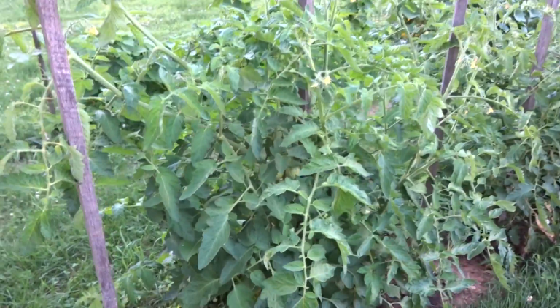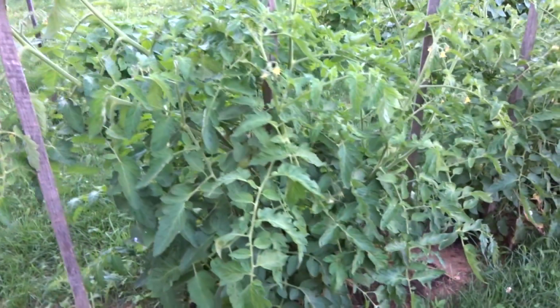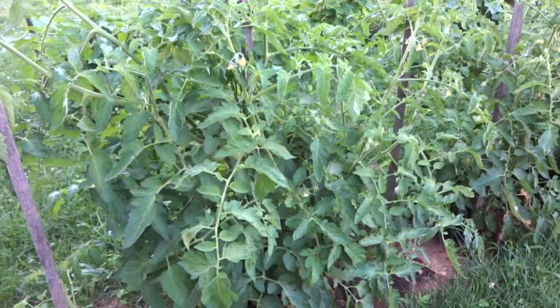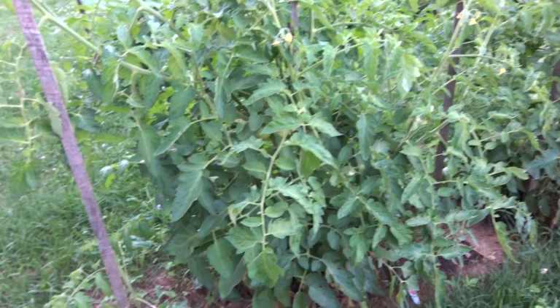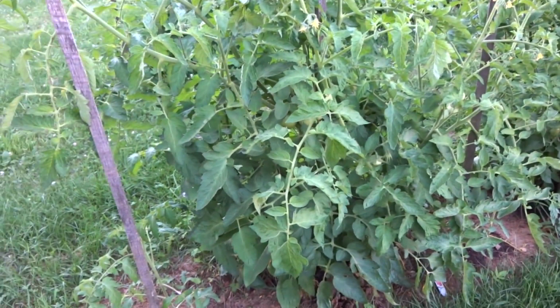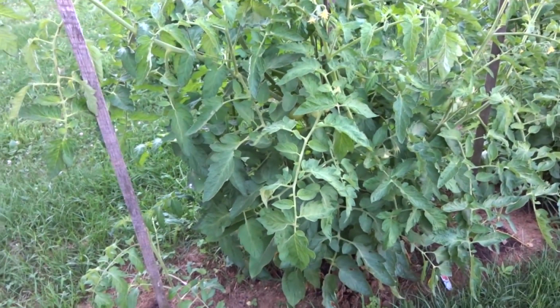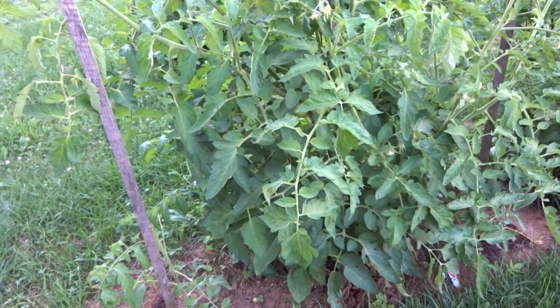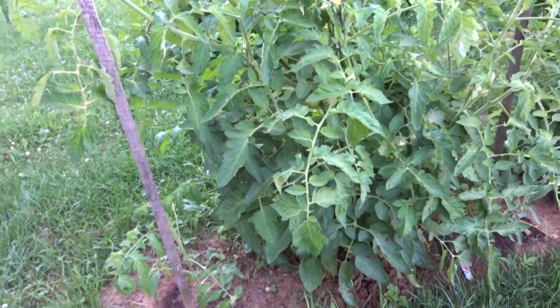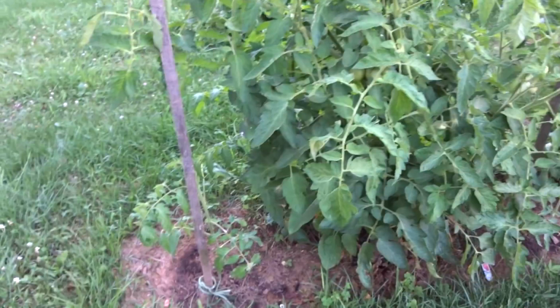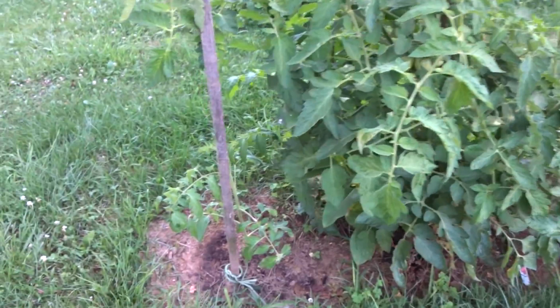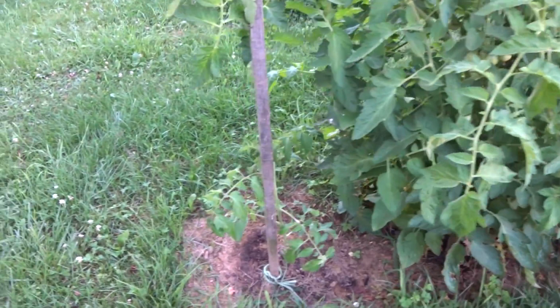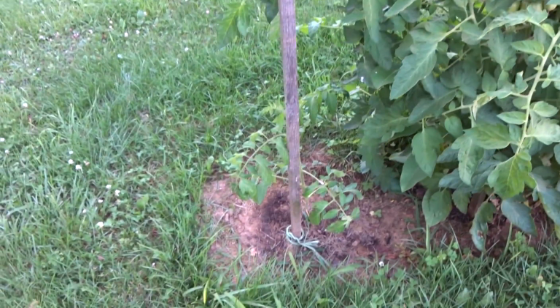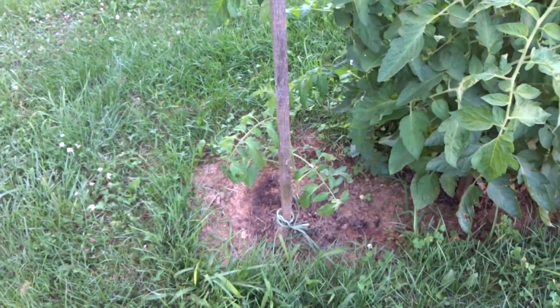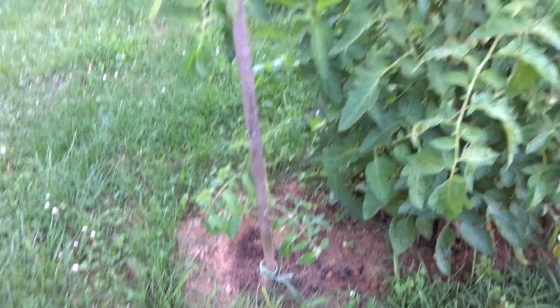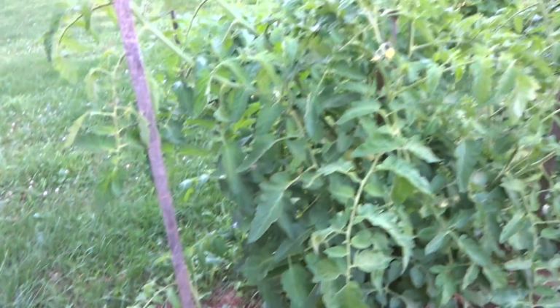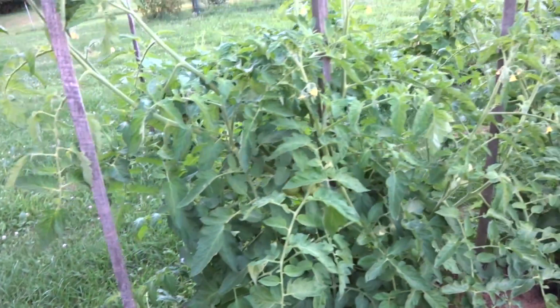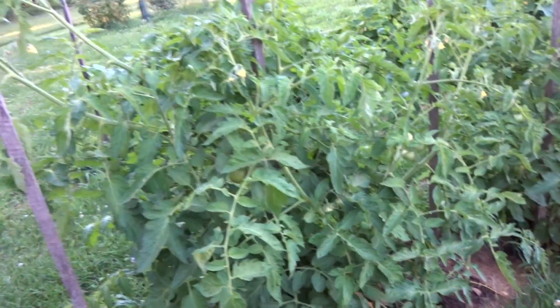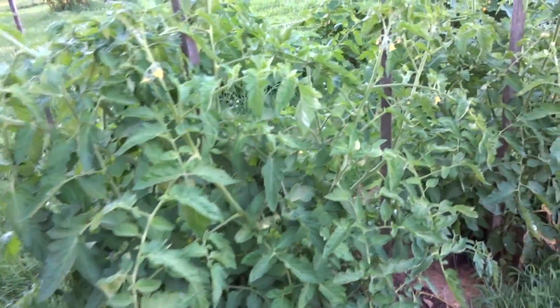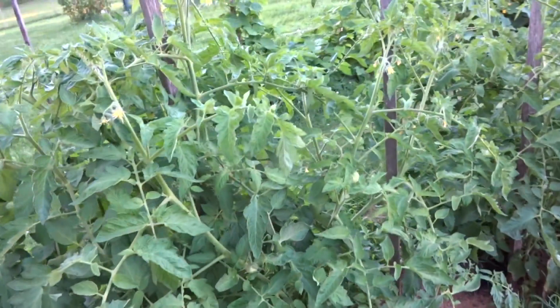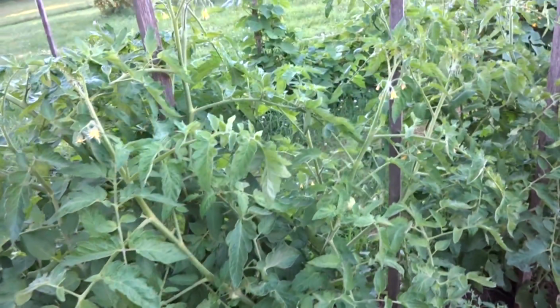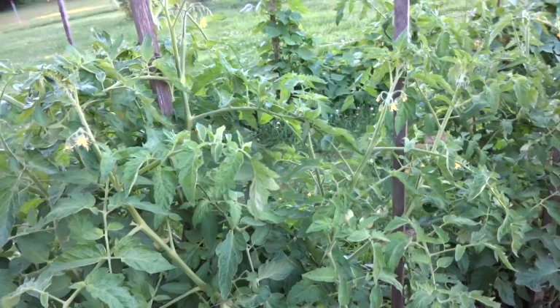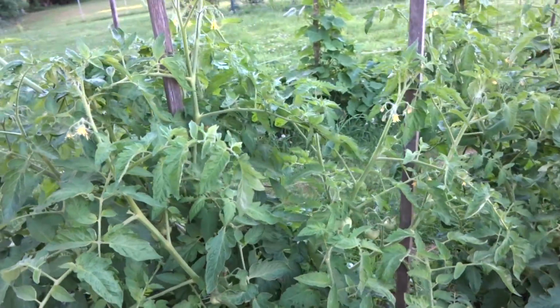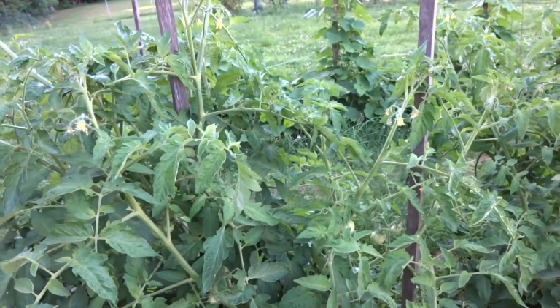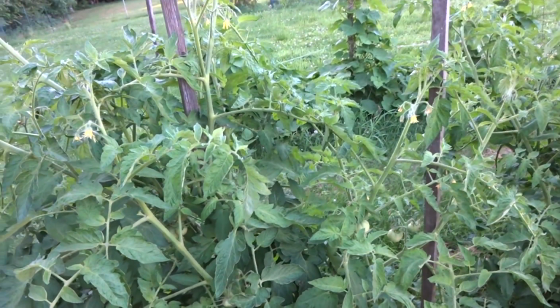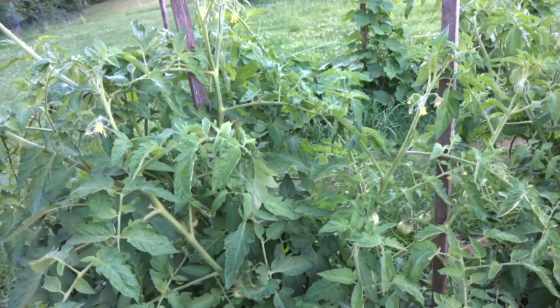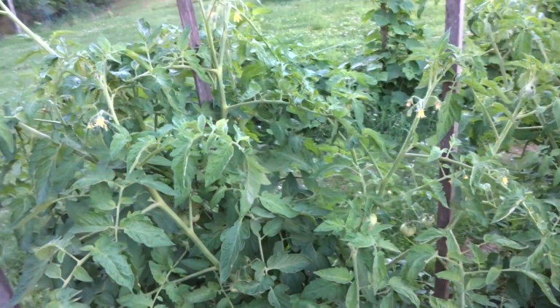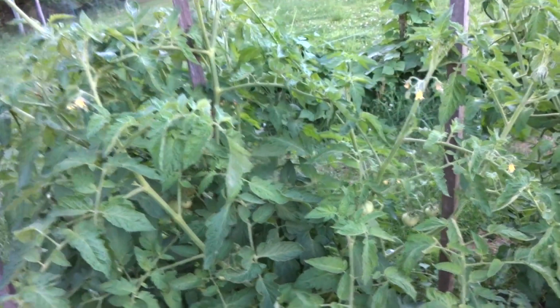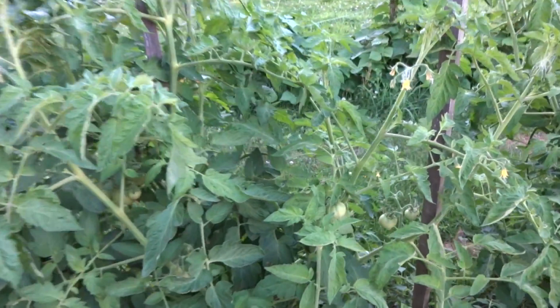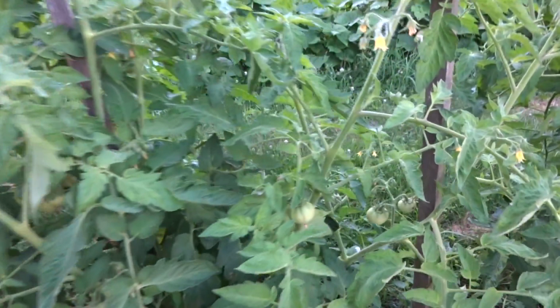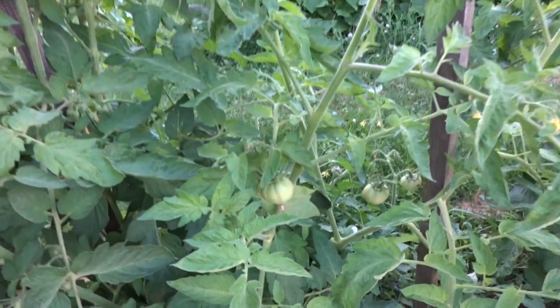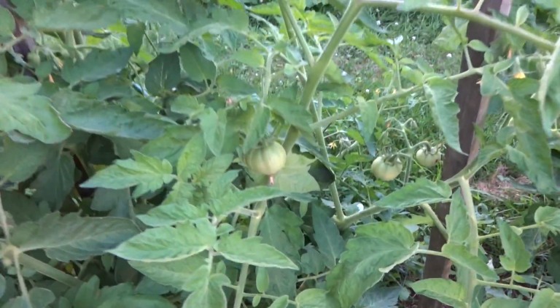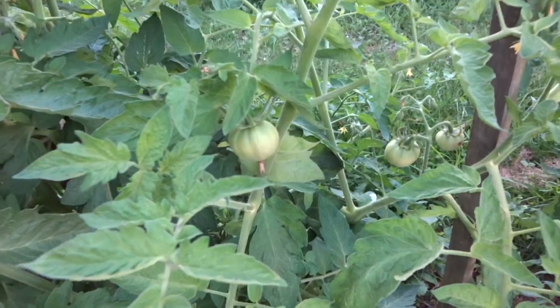Tomatoes, row three of the garden. The end one is Aroma. I believe these are Celebrity. There are some Celebrity tomatoes growing.